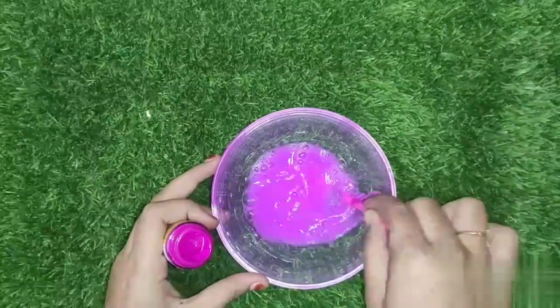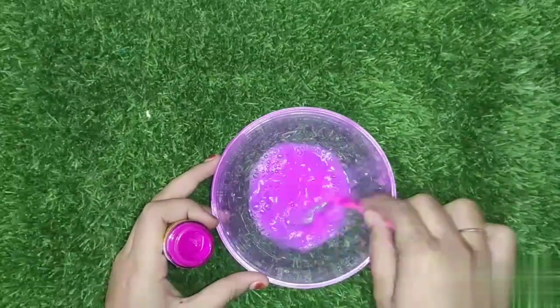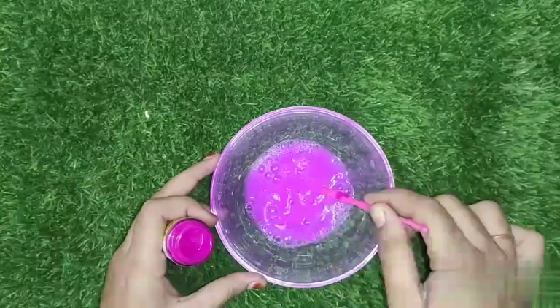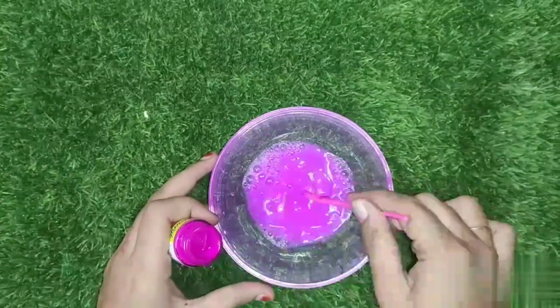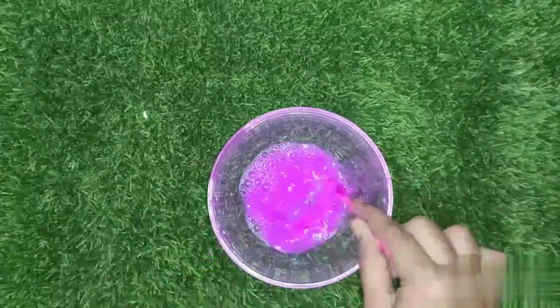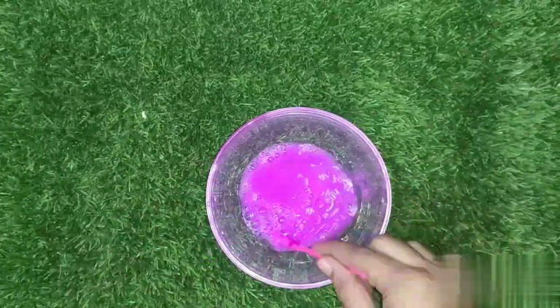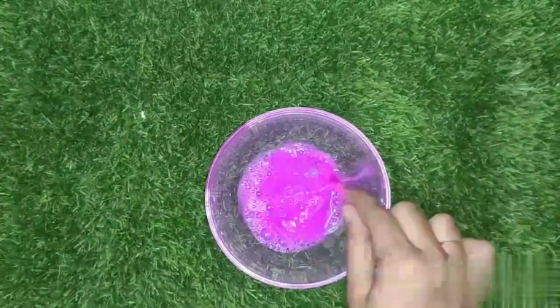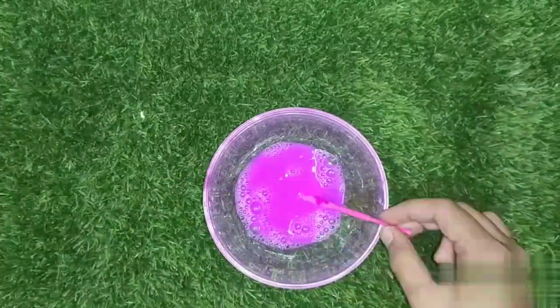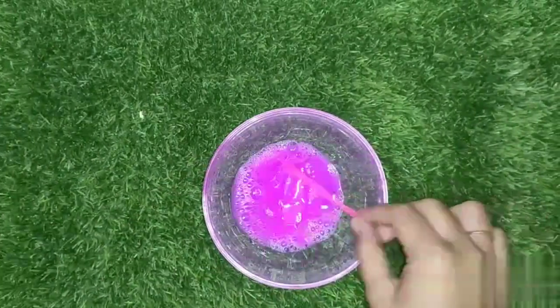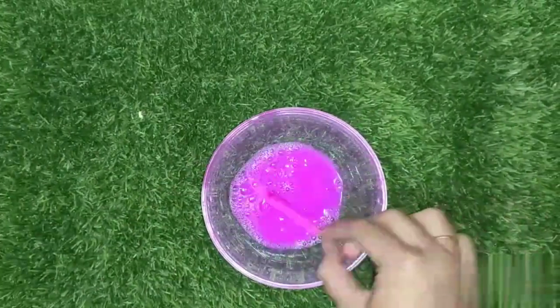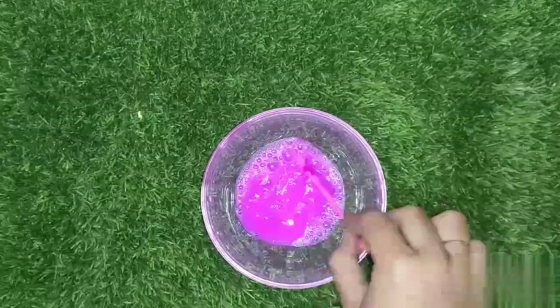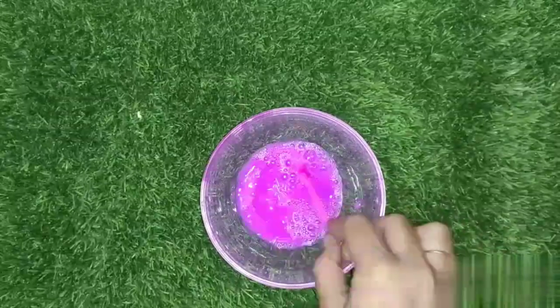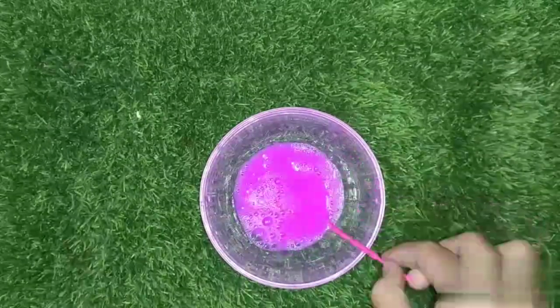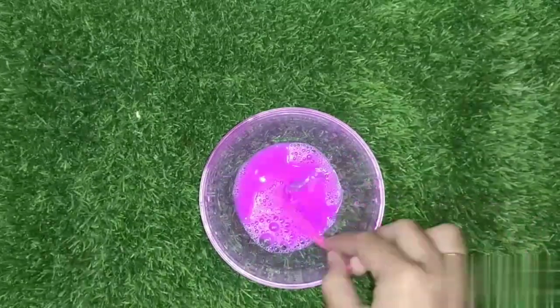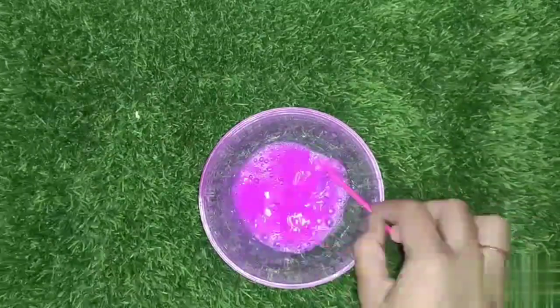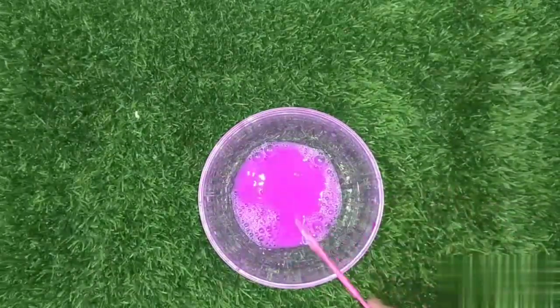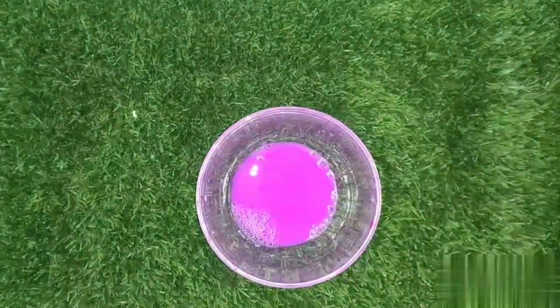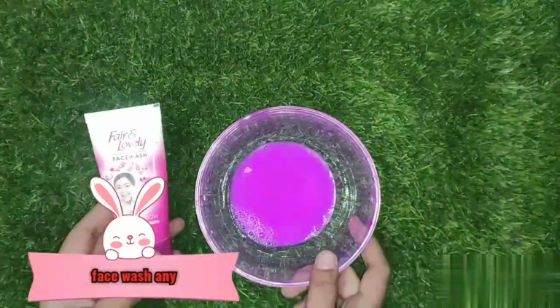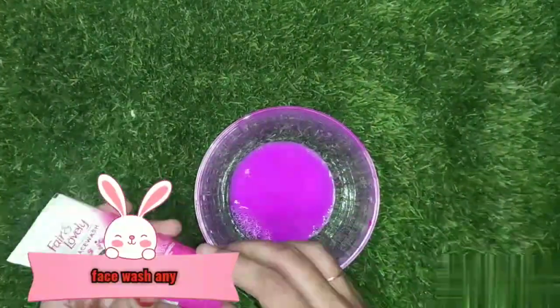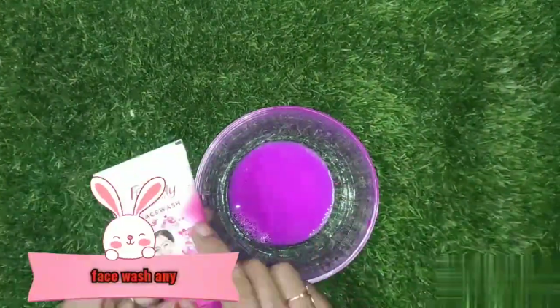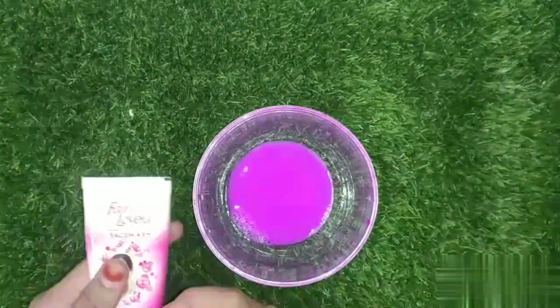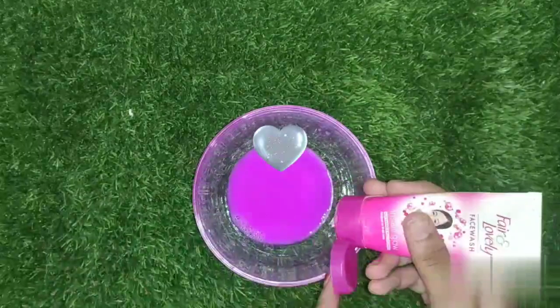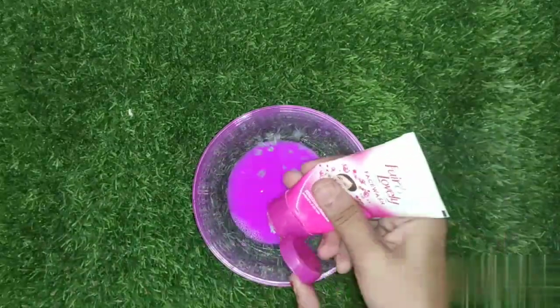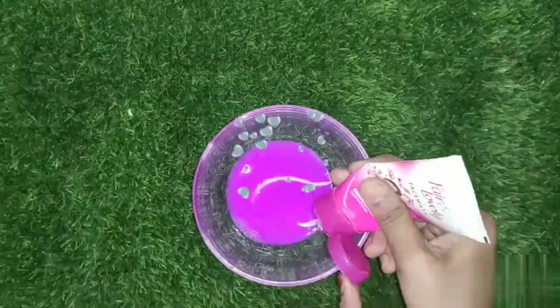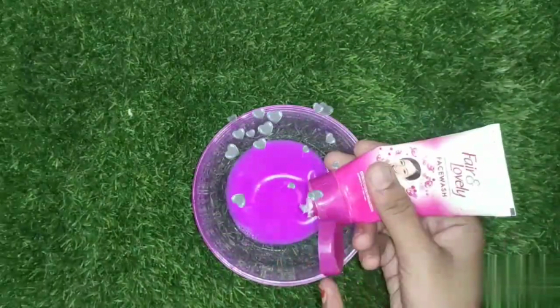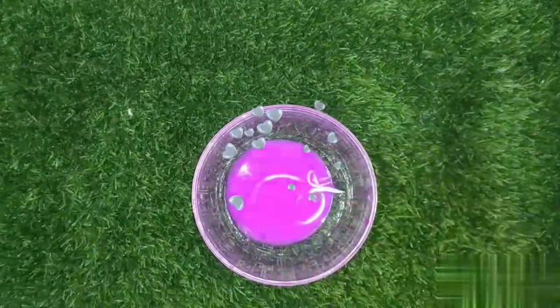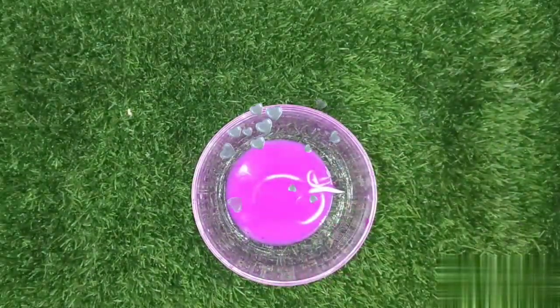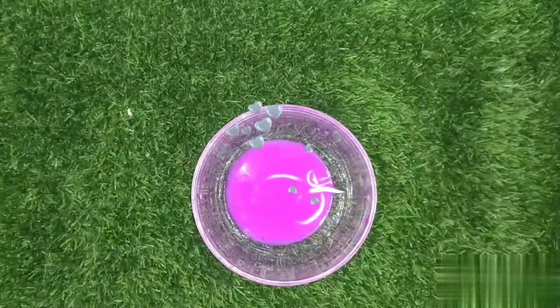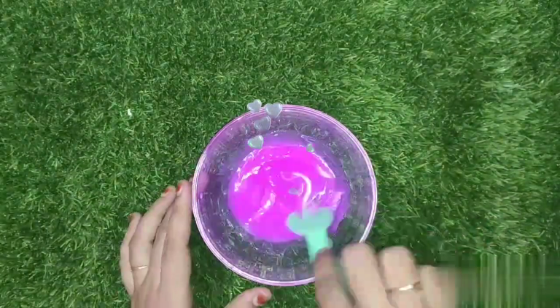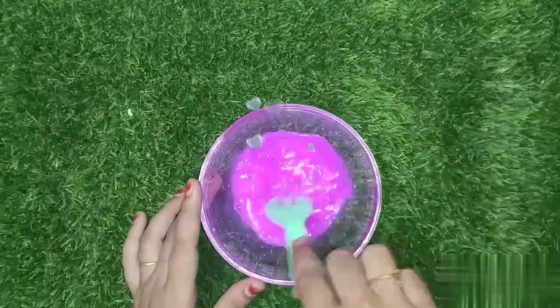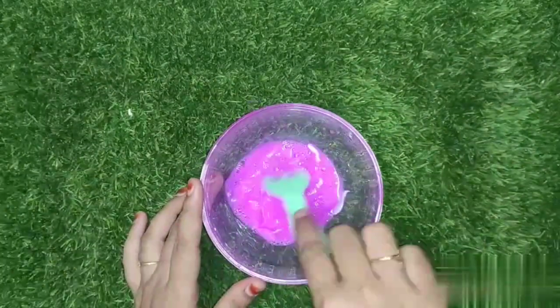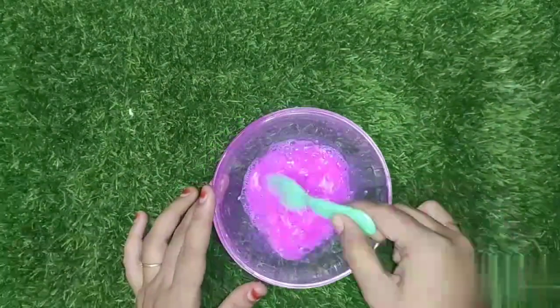First, let's paint it and mix it well. If you want to use any color, you can use the color. Next, let's use face wash. I think this is a Himalaya face wash. This is fair and lovely.